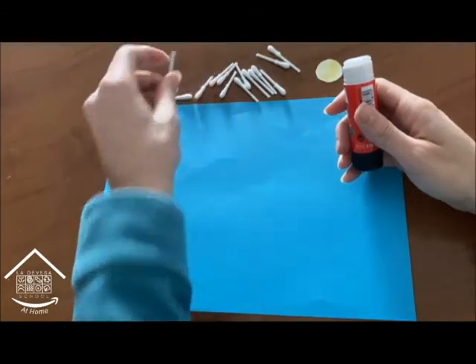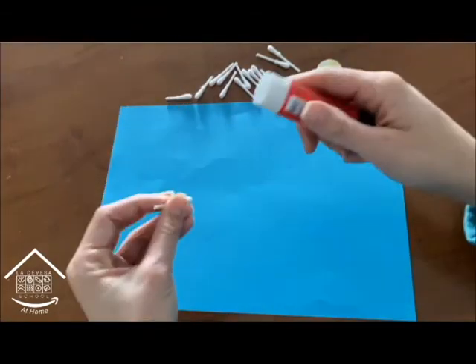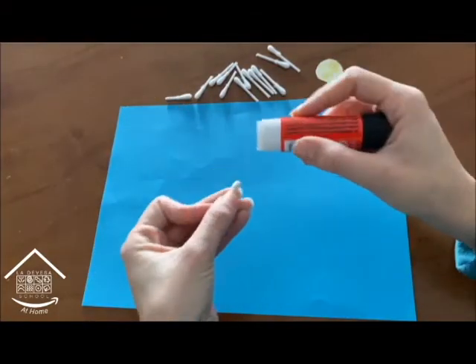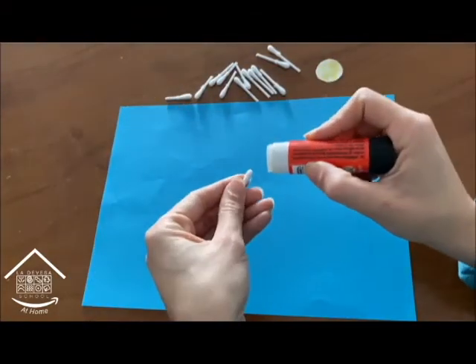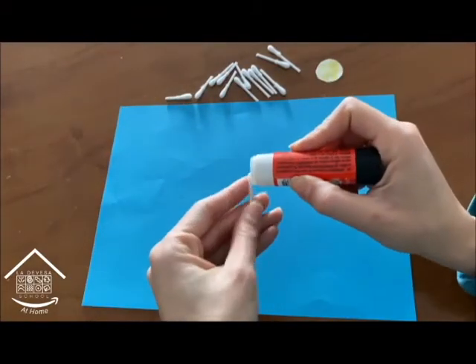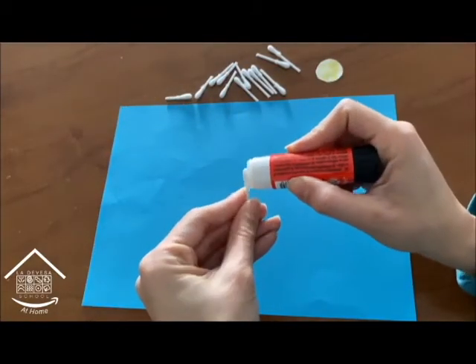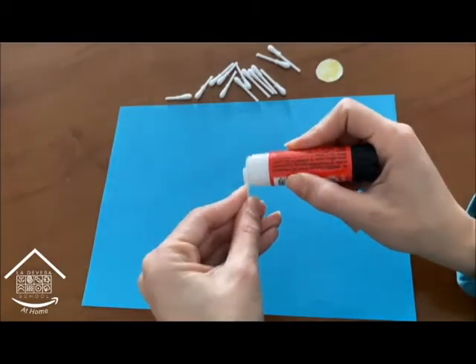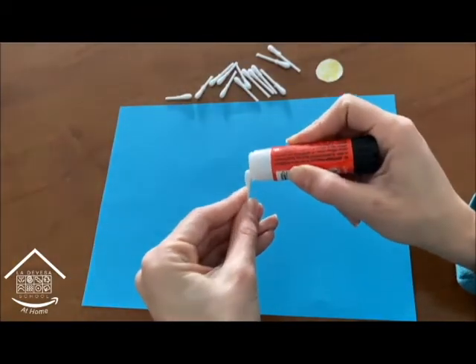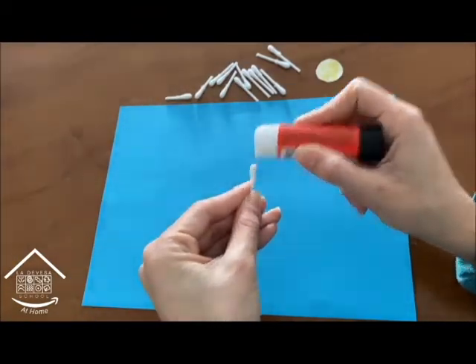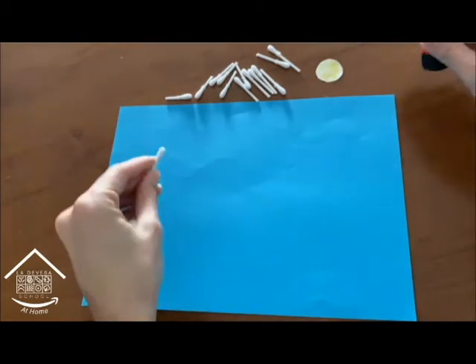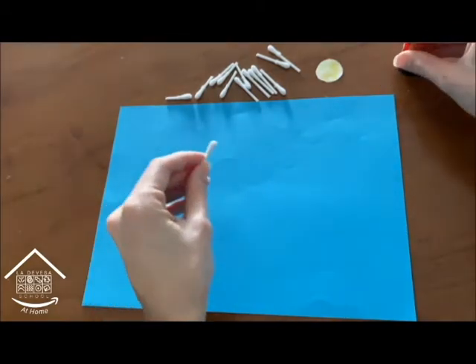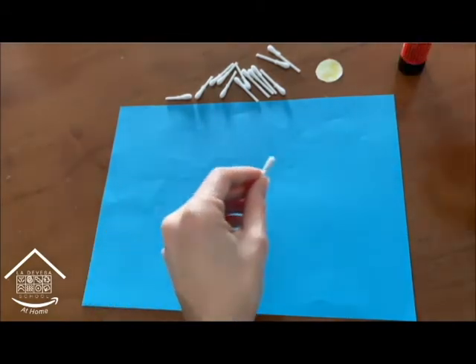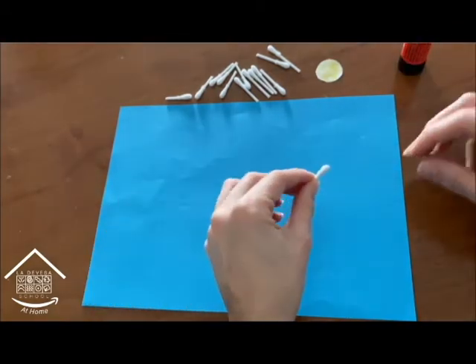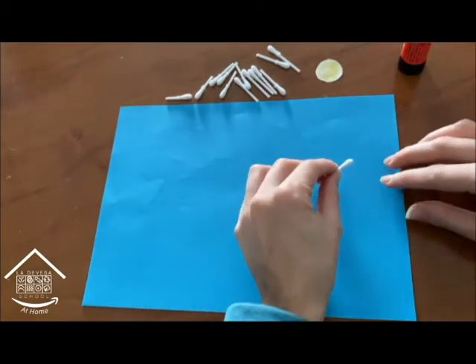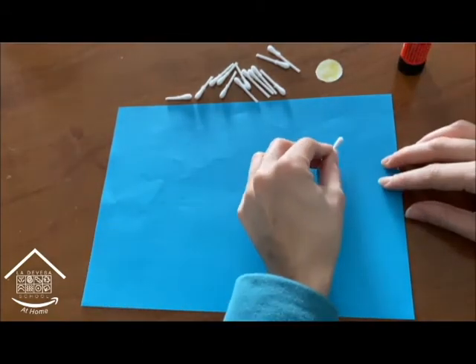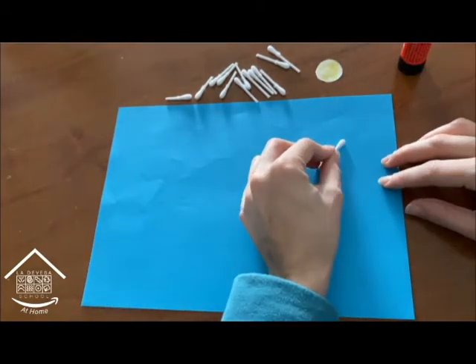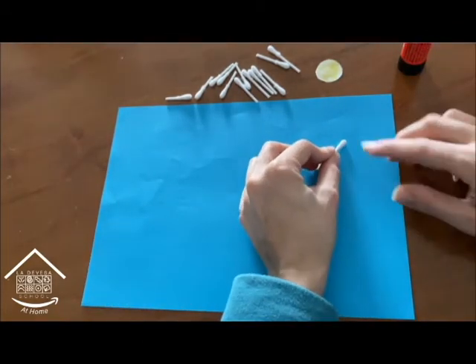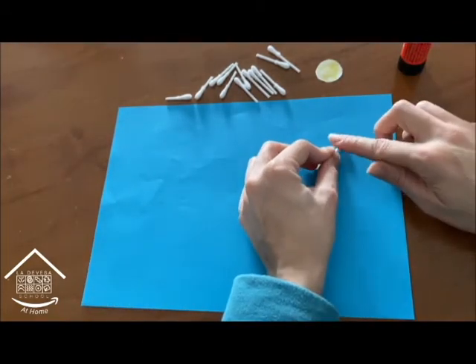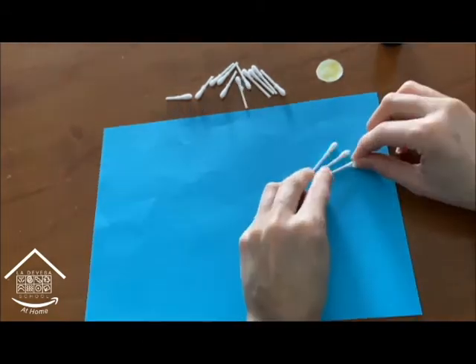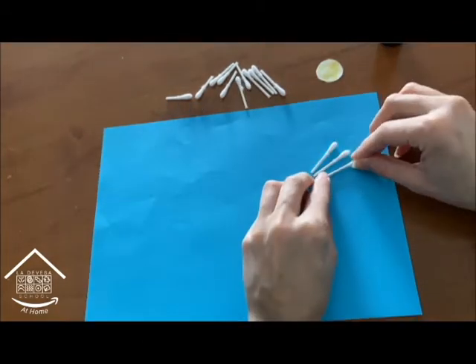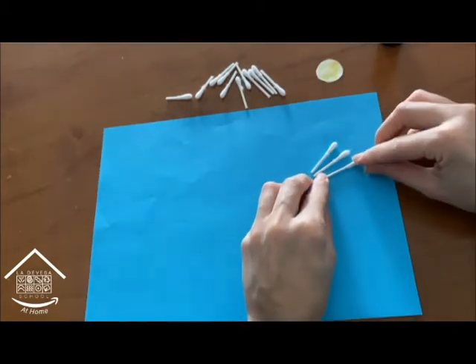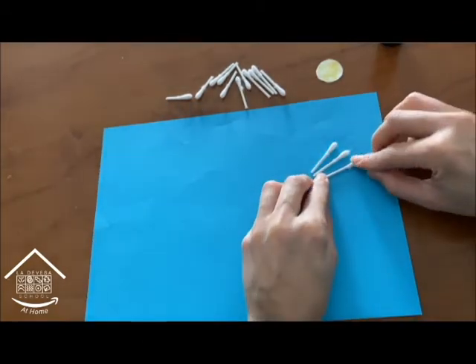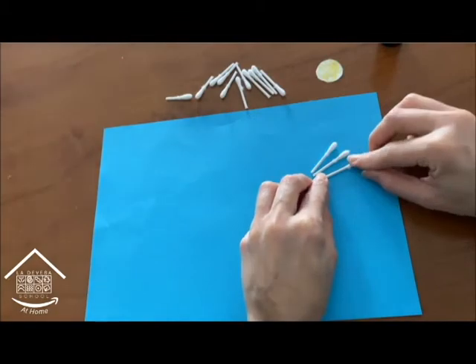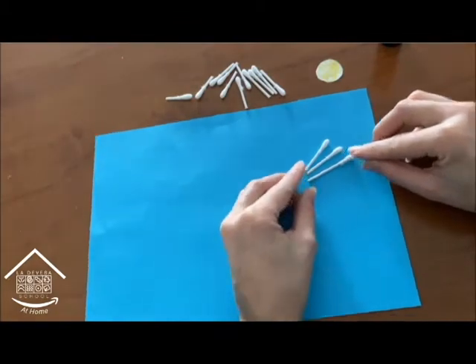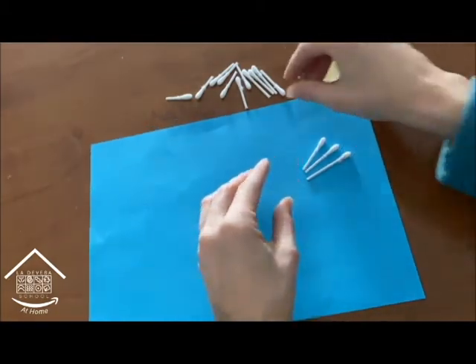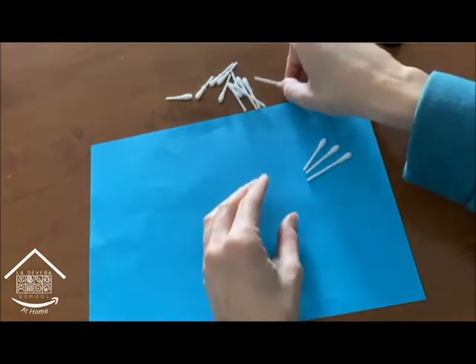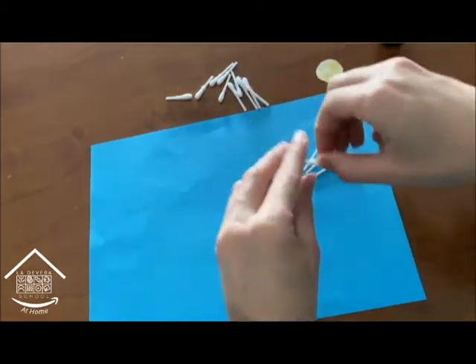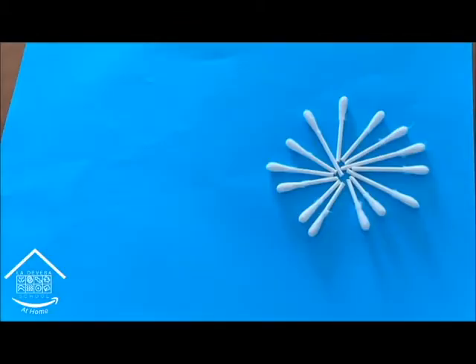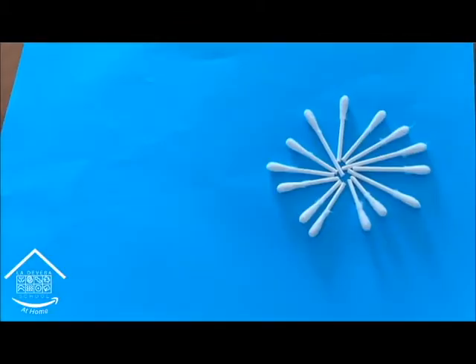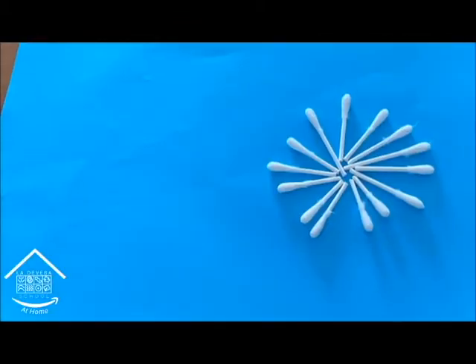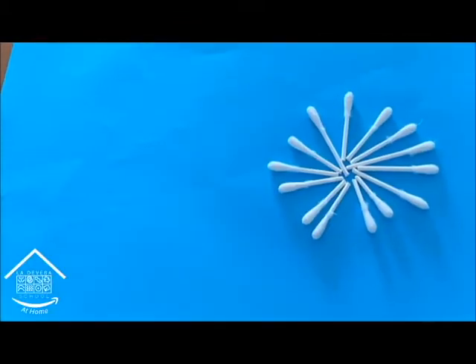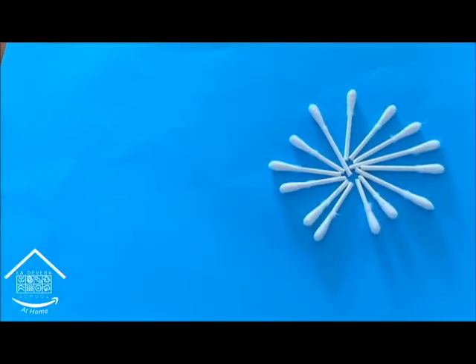Now let's make the cotton daisy. To make it we have to glue the cotton buds on the blue sheet of paper, like this. These are going to be the petals — do you see?